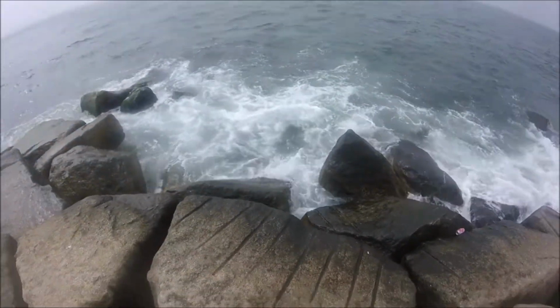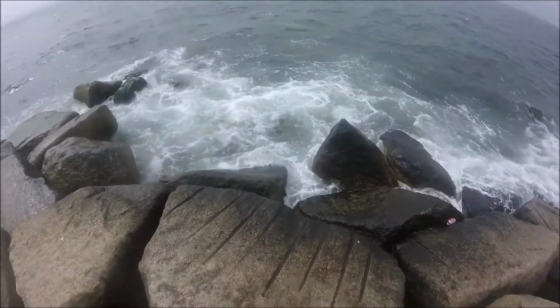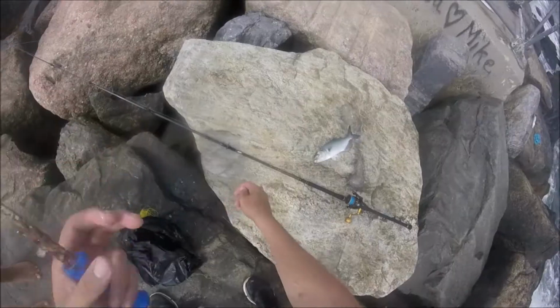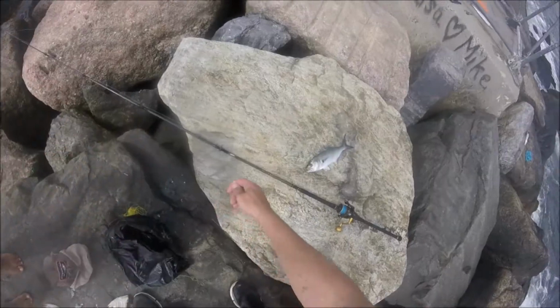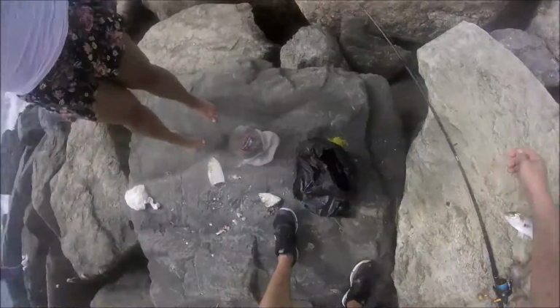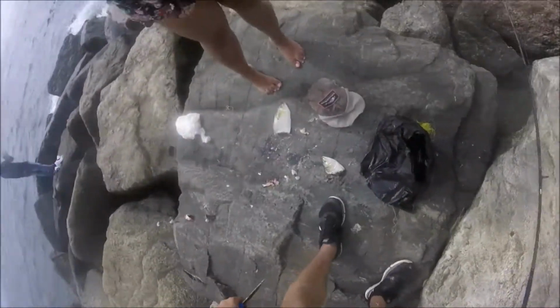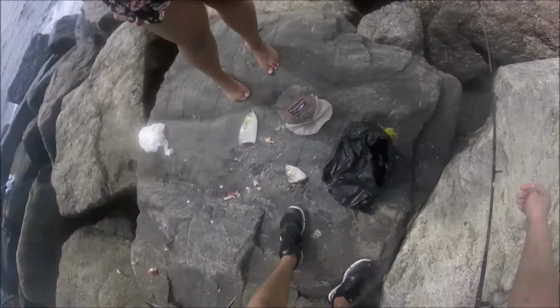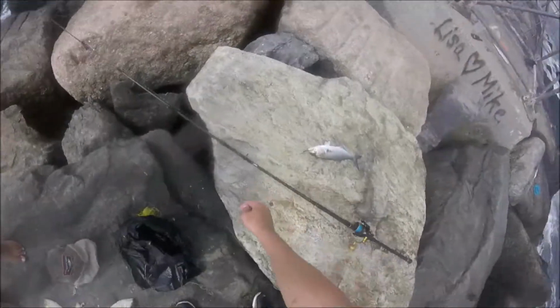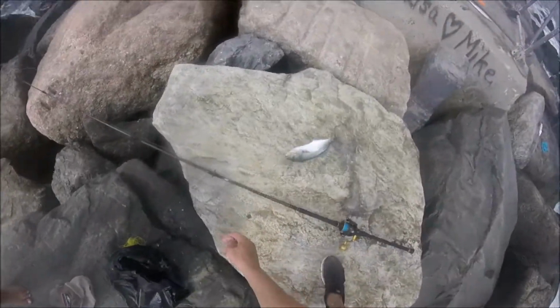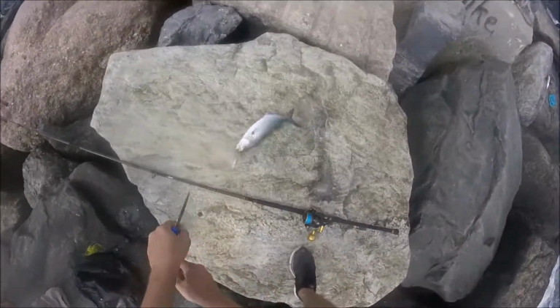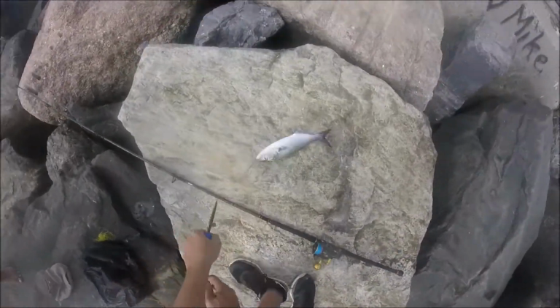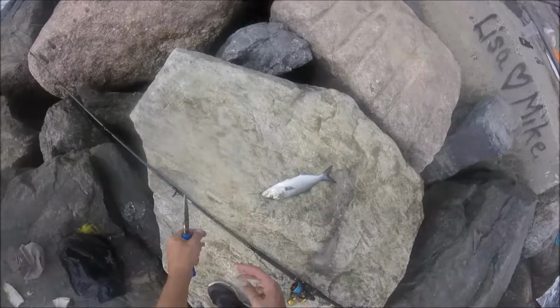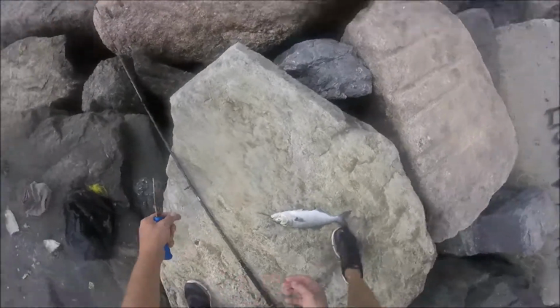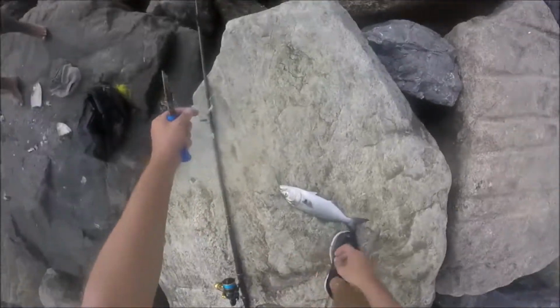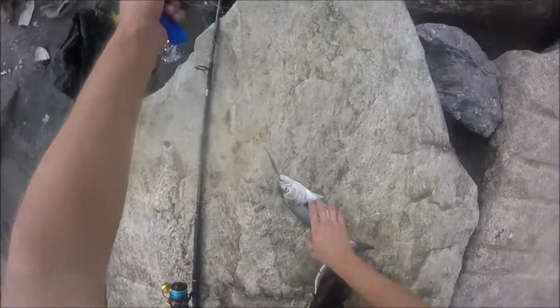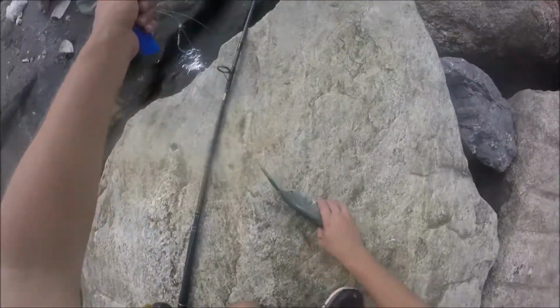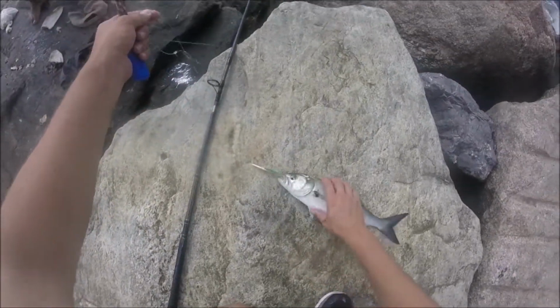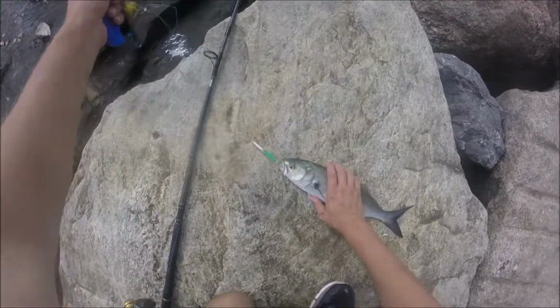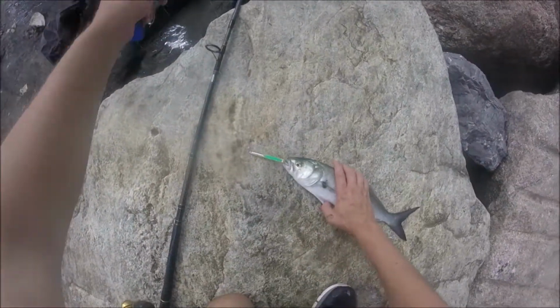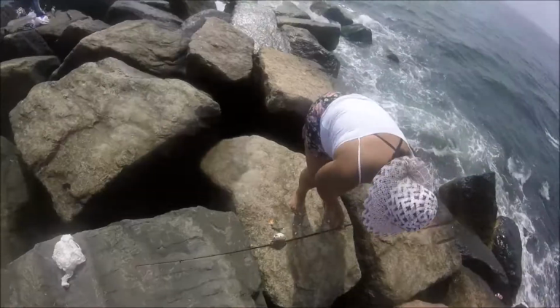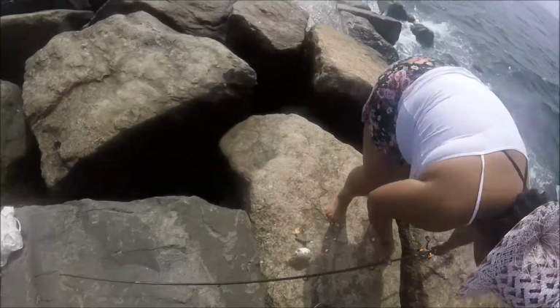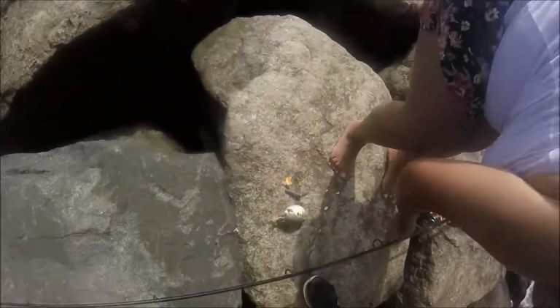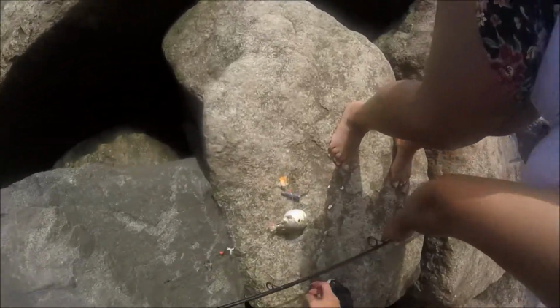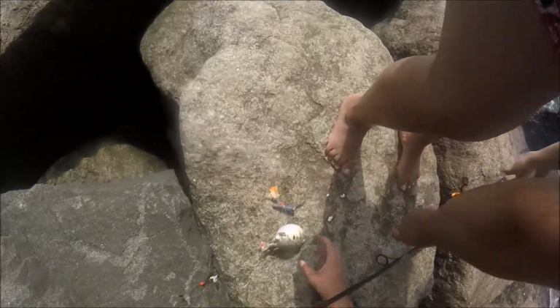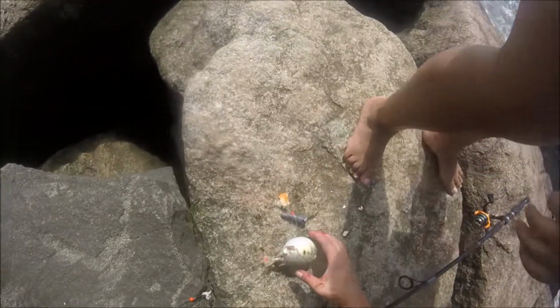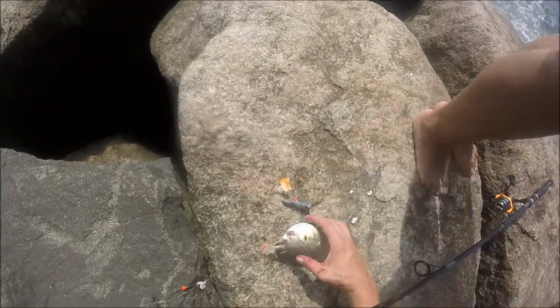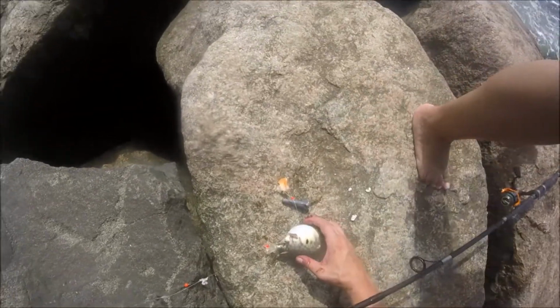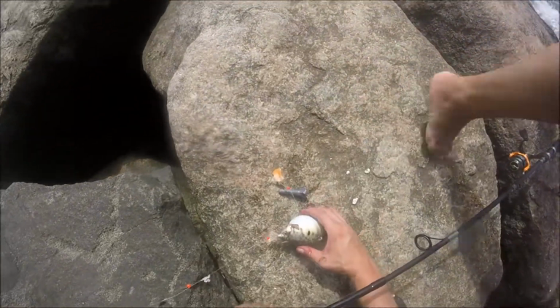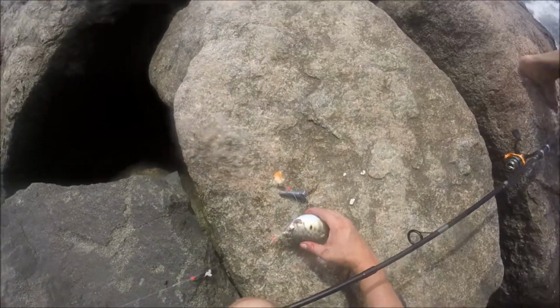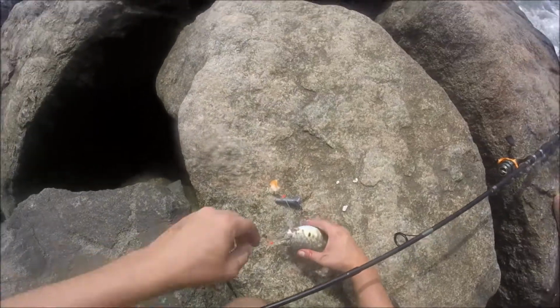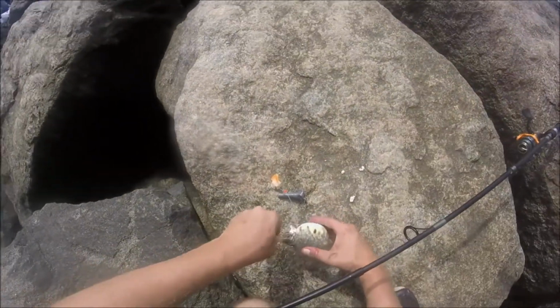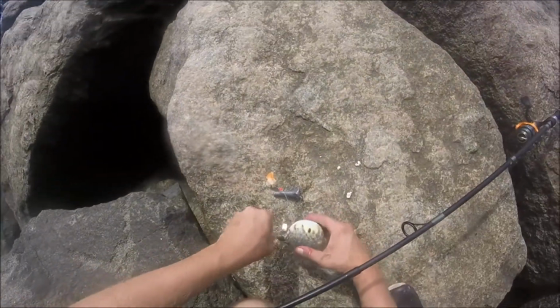As I attempted to catch more Spanish, I got this bluefish, which shows there's some of them mixed in there too. I'm taking him home for dinner as well. And of course there's always time to catch and release one more pufferfish.